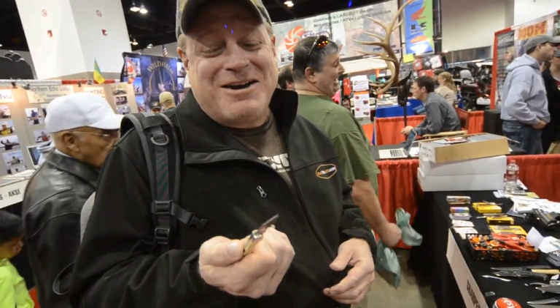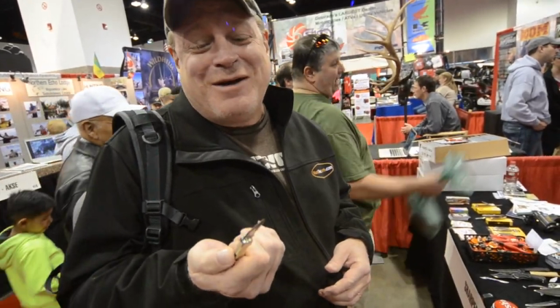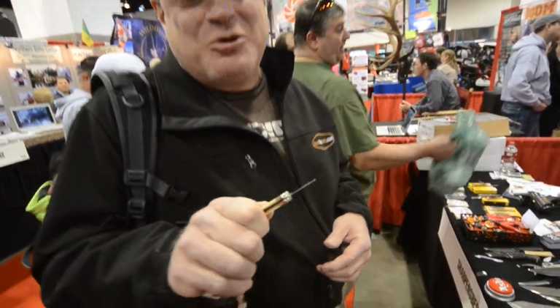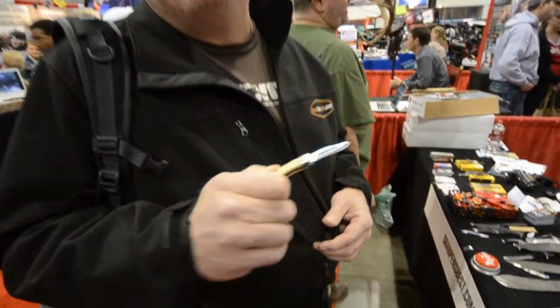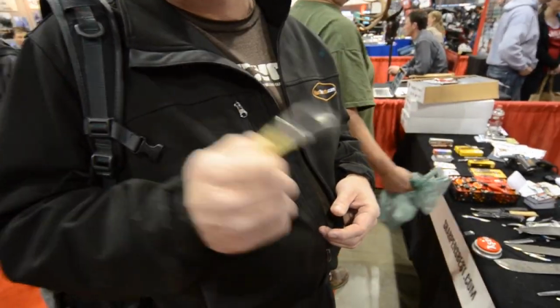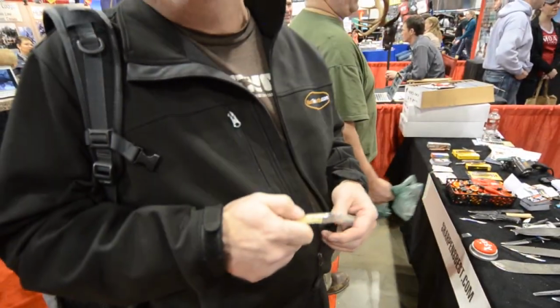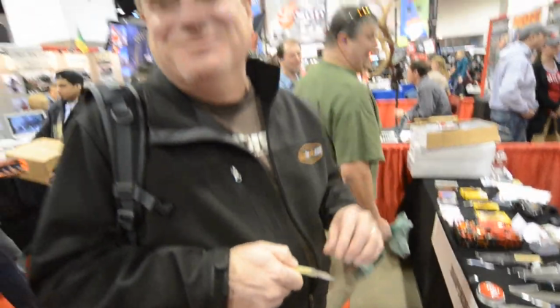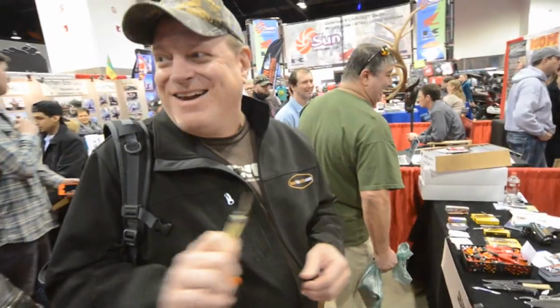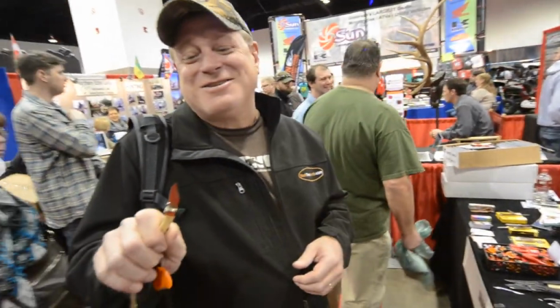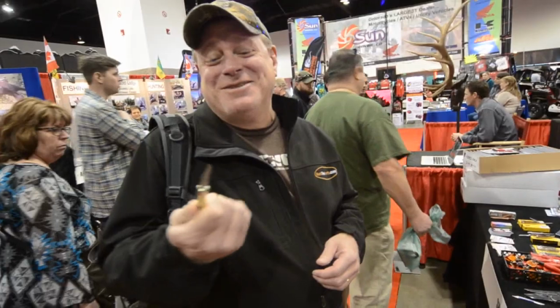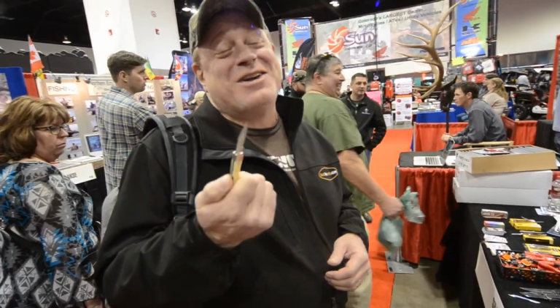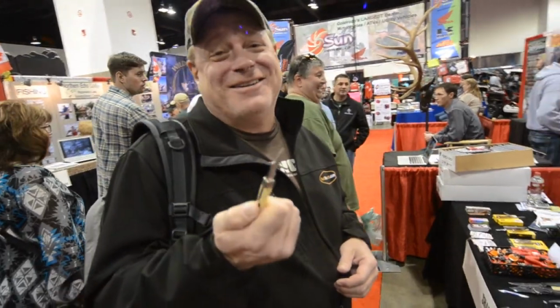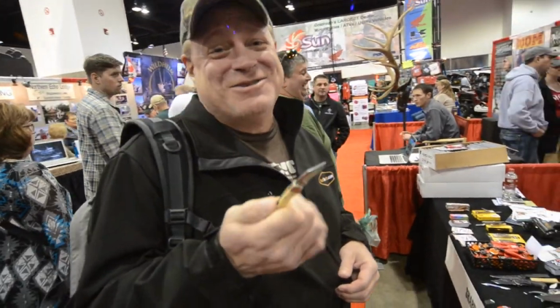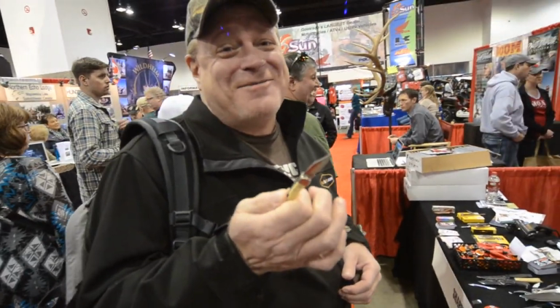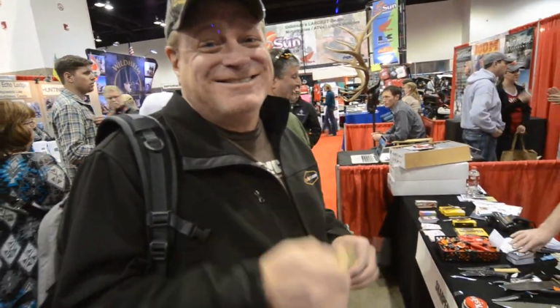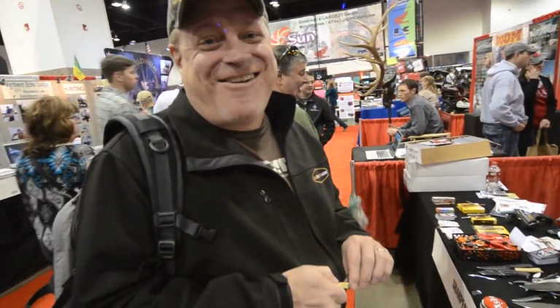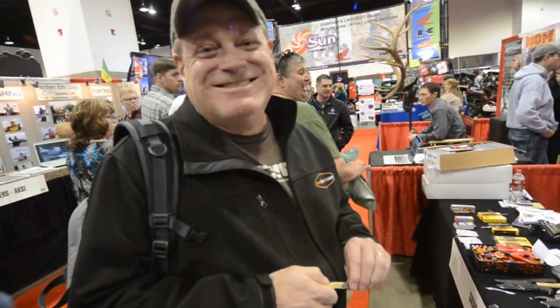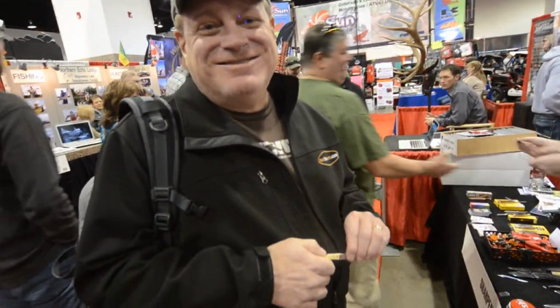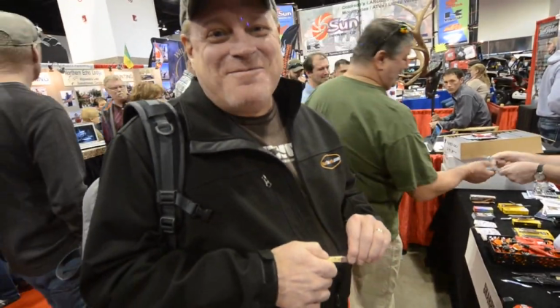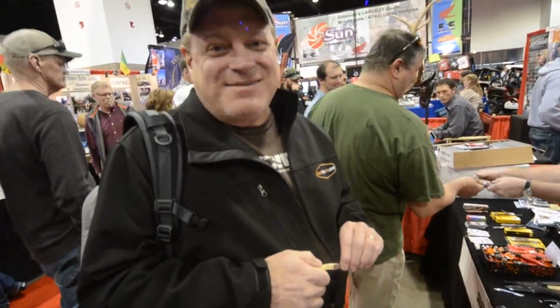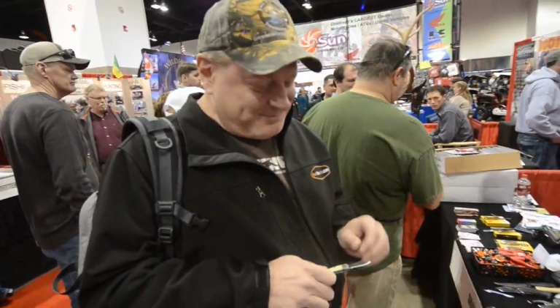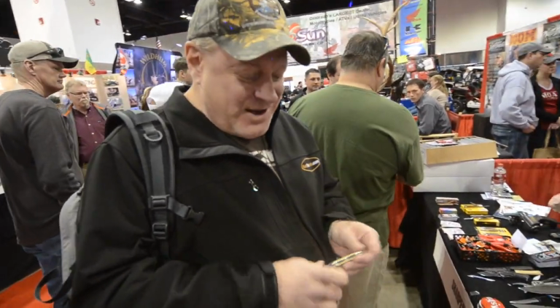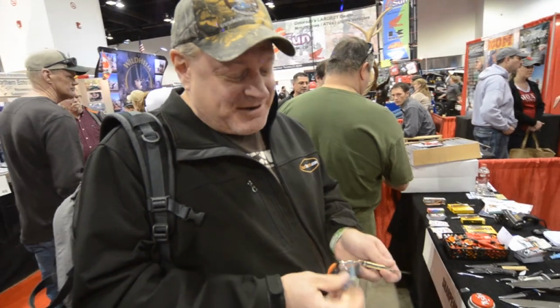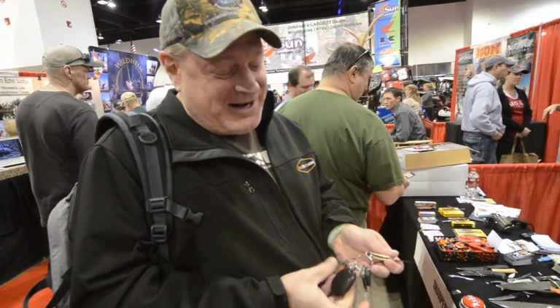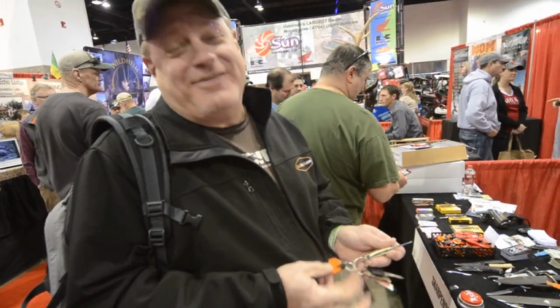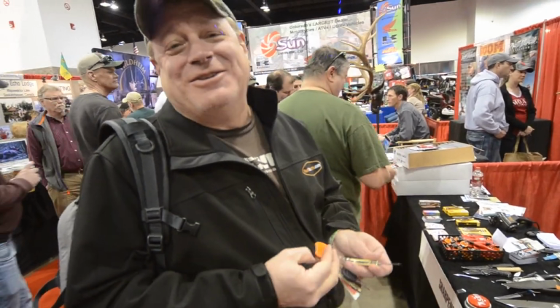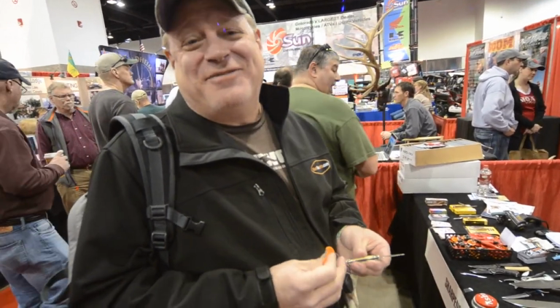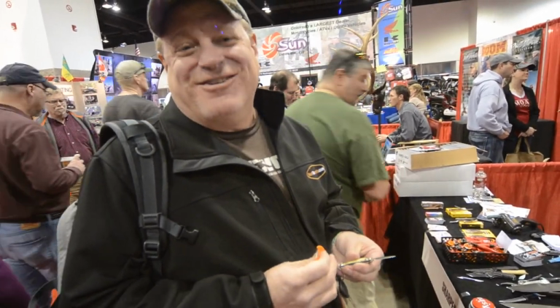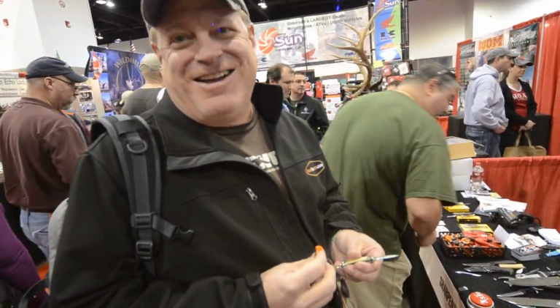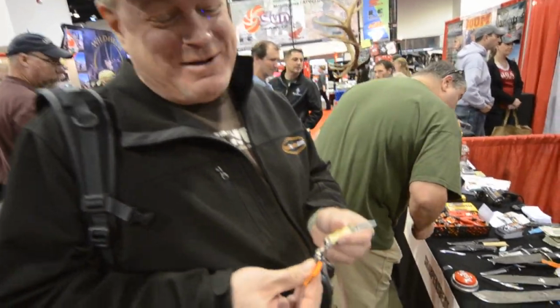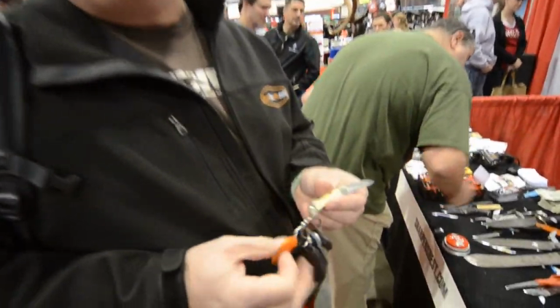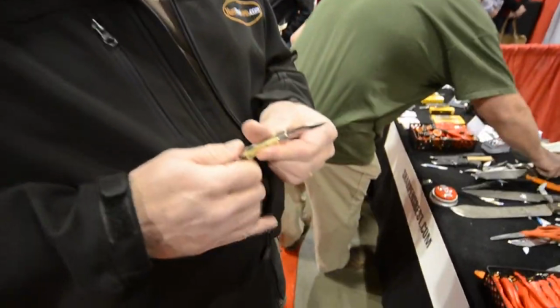I came by and was blown away by these things. I bought a couple of them, went home, sharpened every knife I own. This thing you can shave with it, there's no doubt about it. The reason I recommend it is you're never going to have a dull knife ever — you whip this thing out and use it.